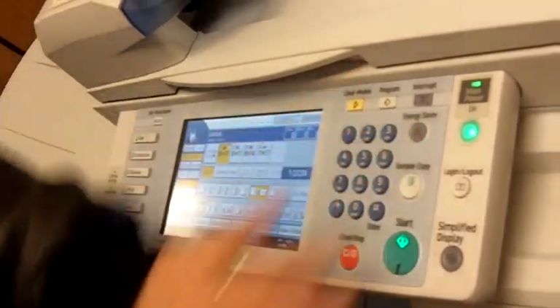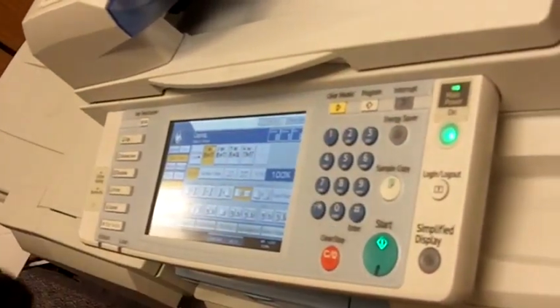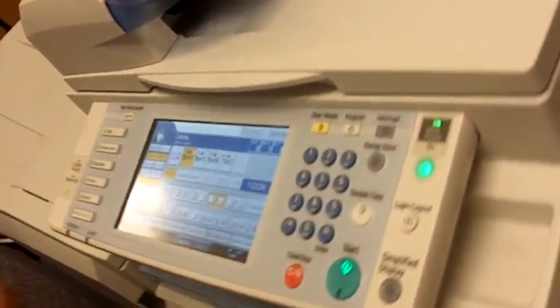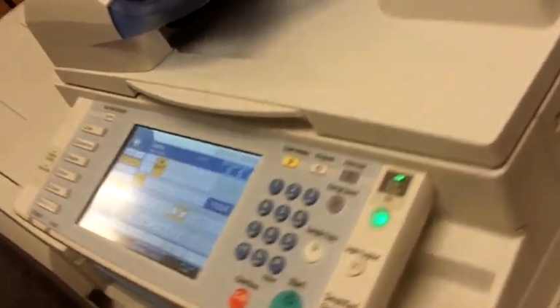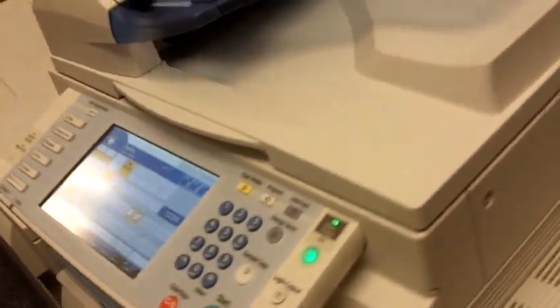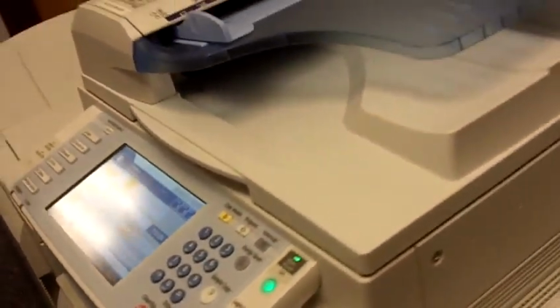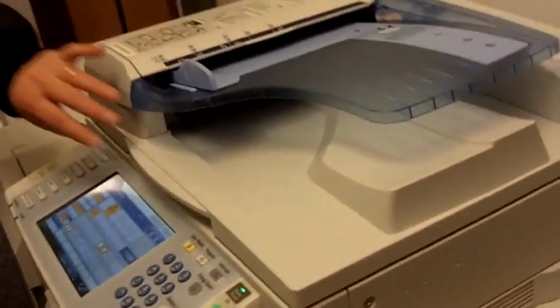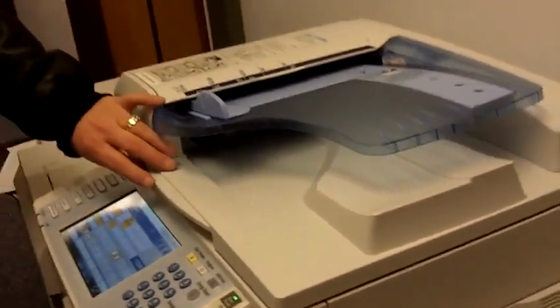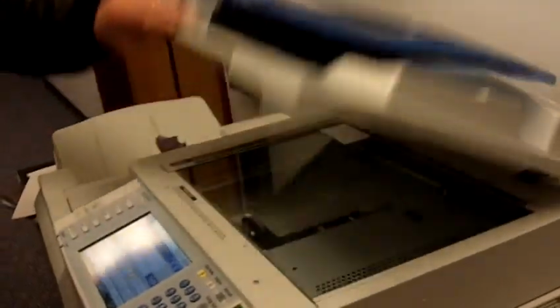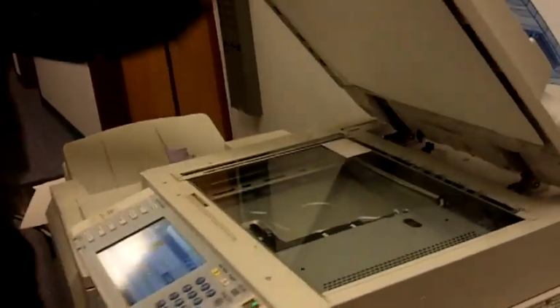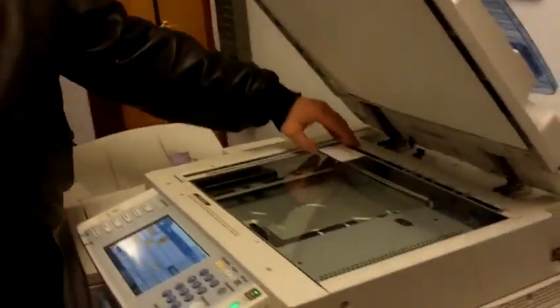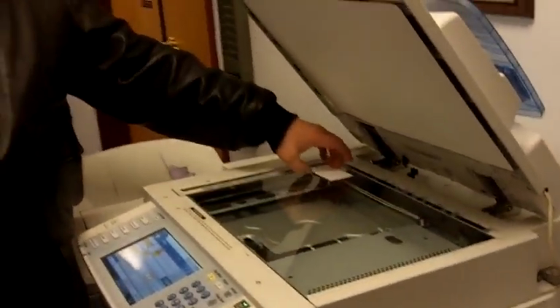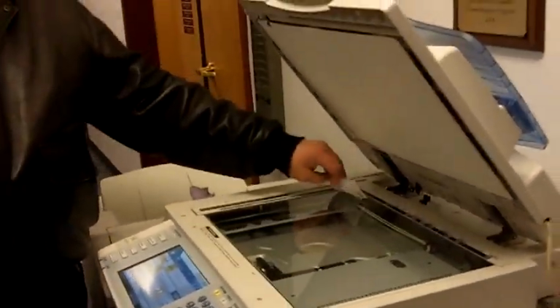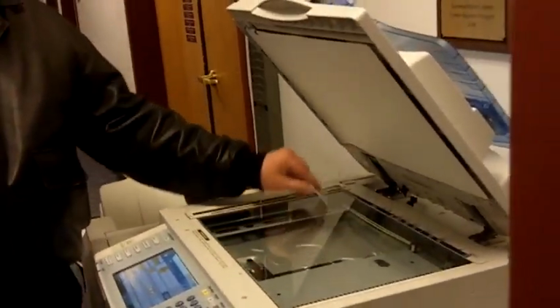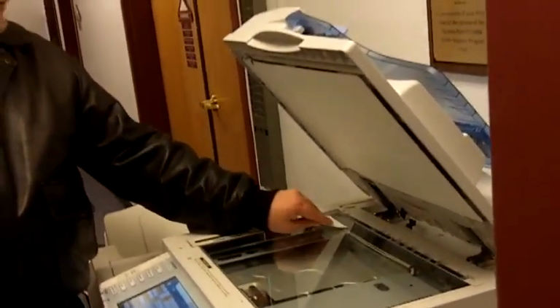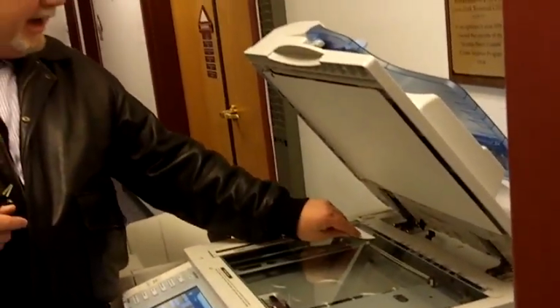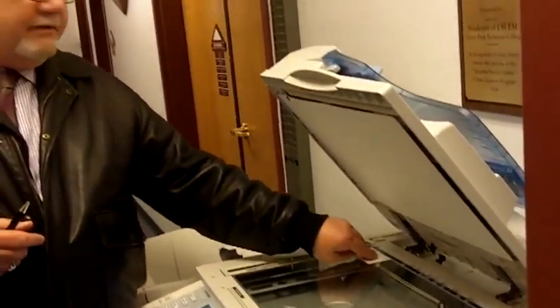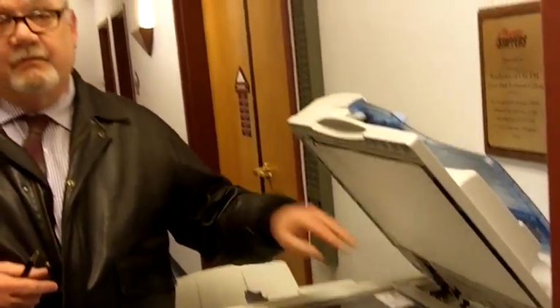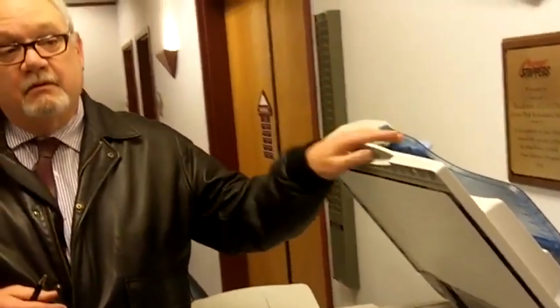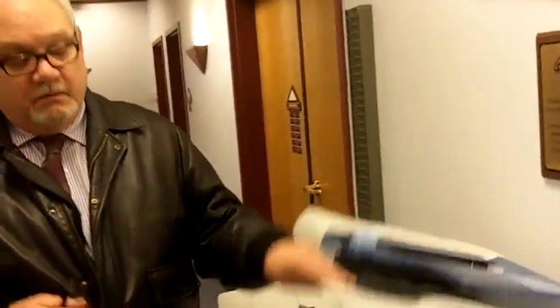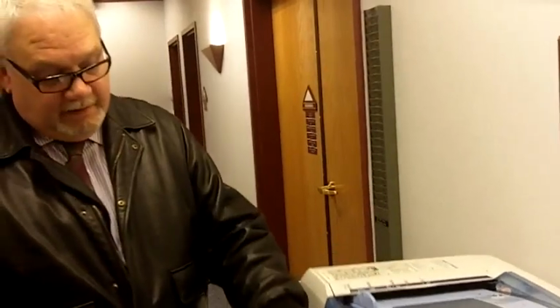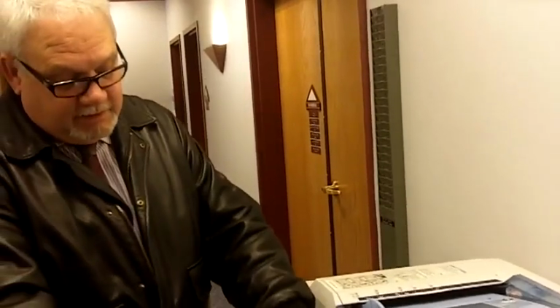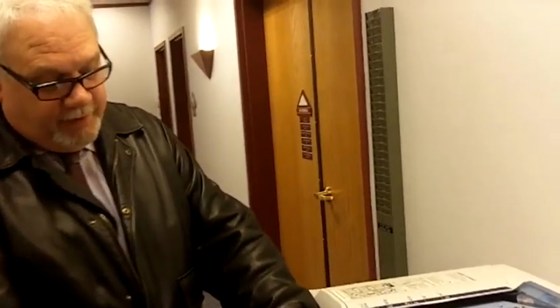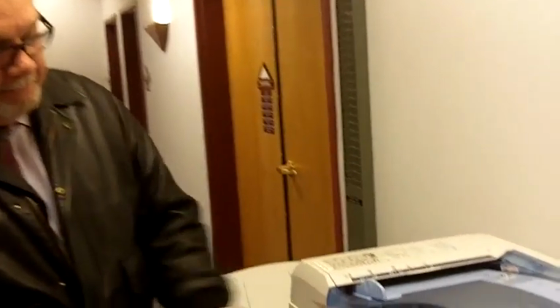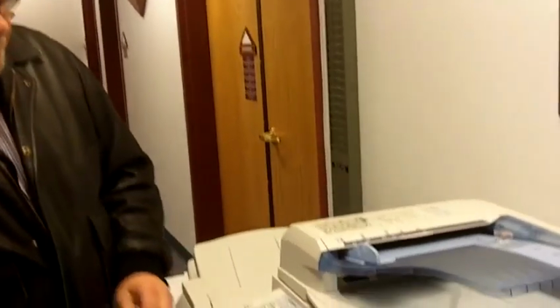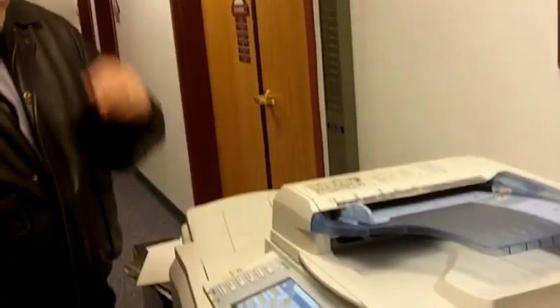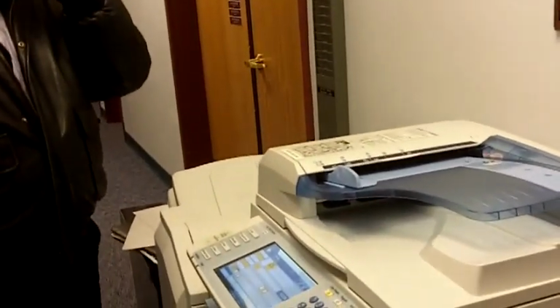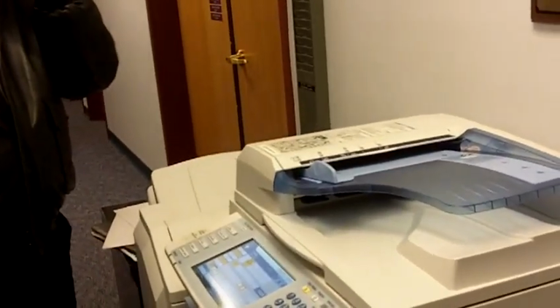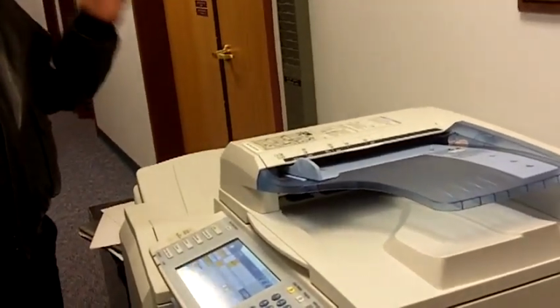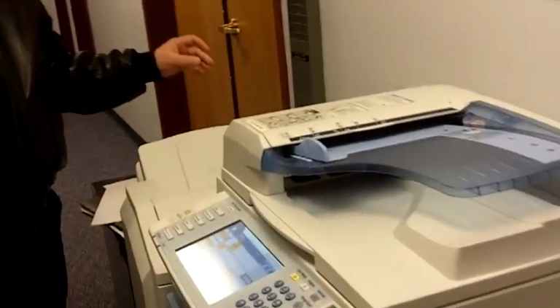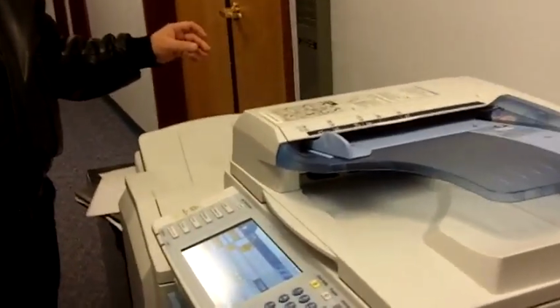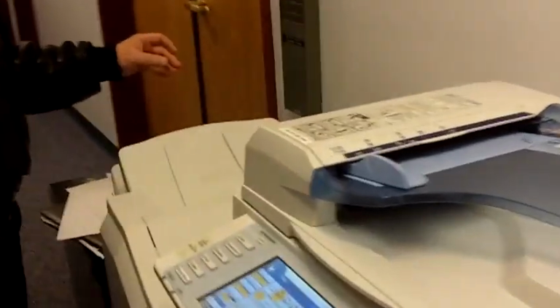I'm going to scan the first side. I'm going to turn this over and put it right back where I had it. Now it's going to print out both sides on the front of one piece of paper.